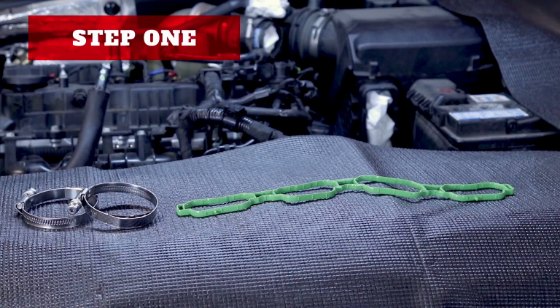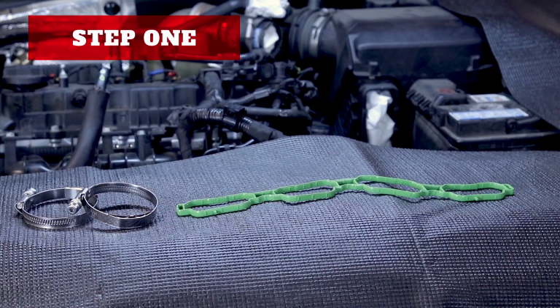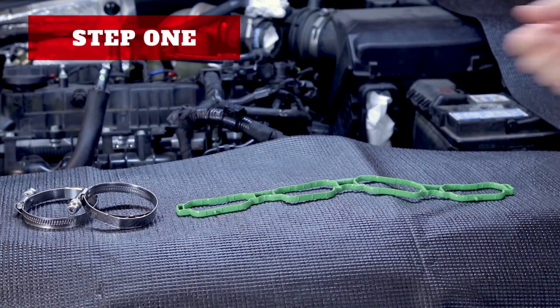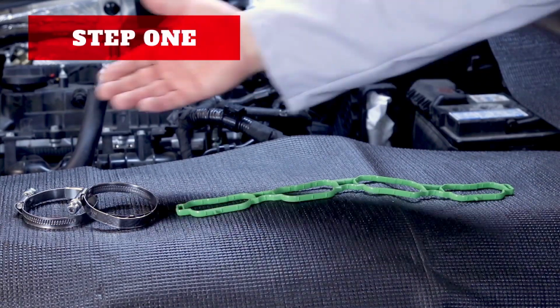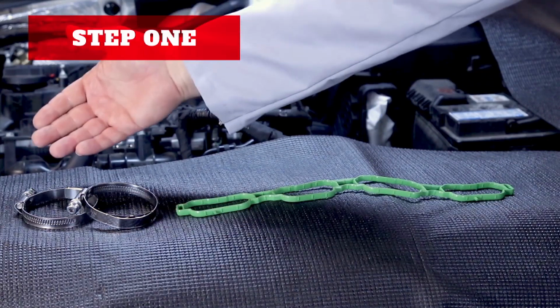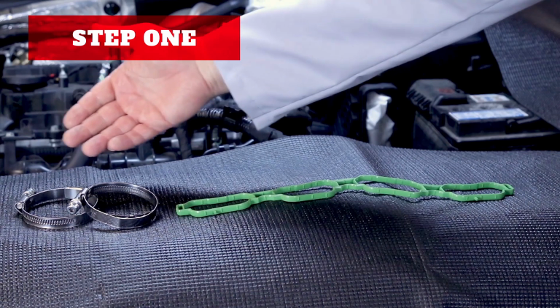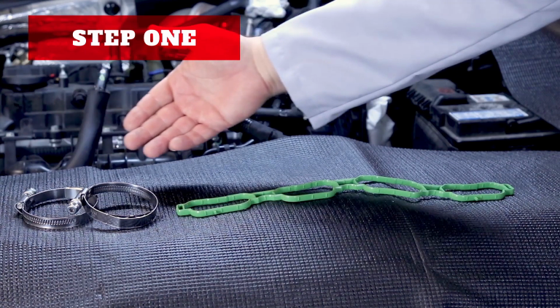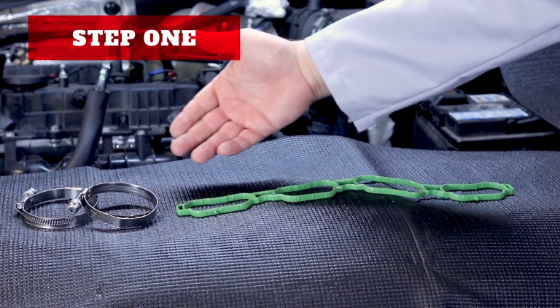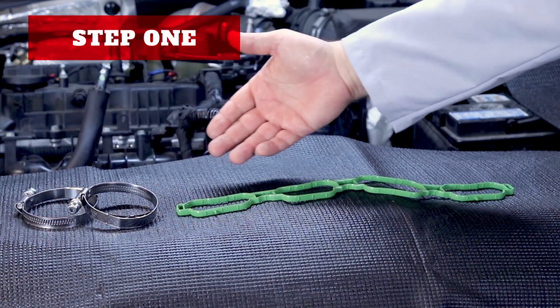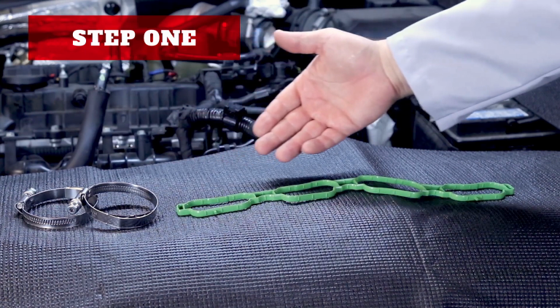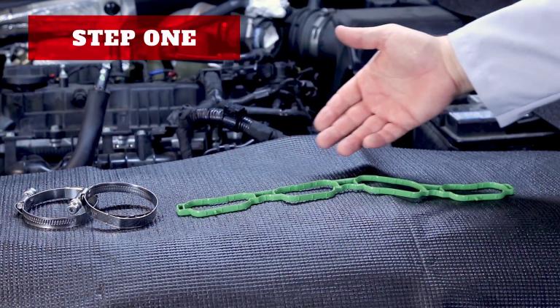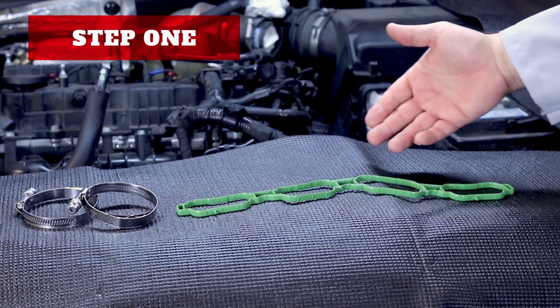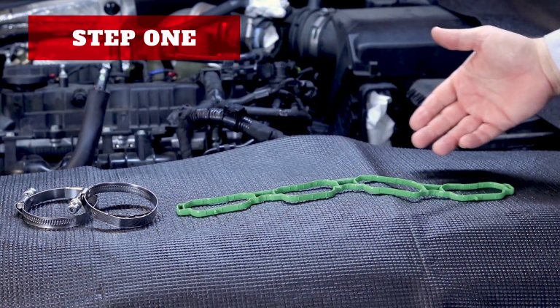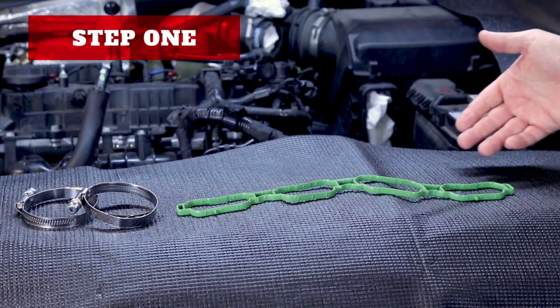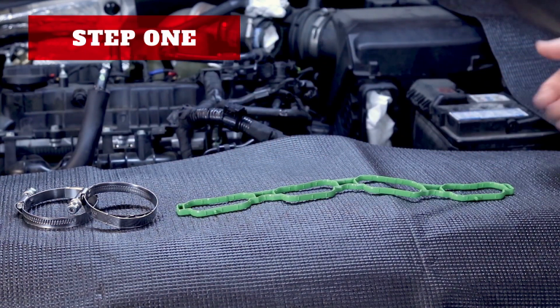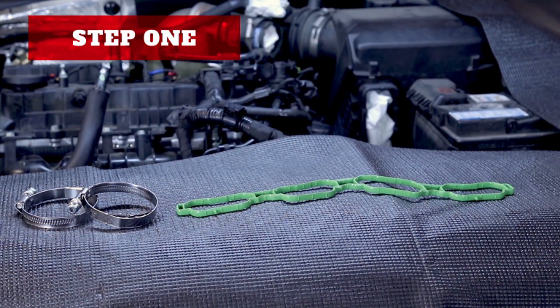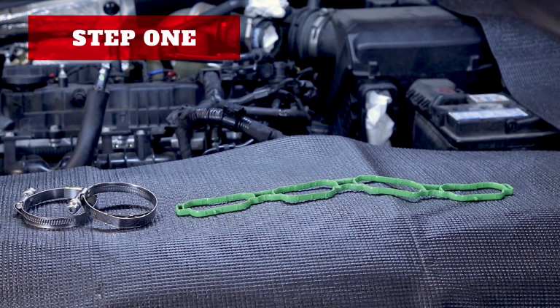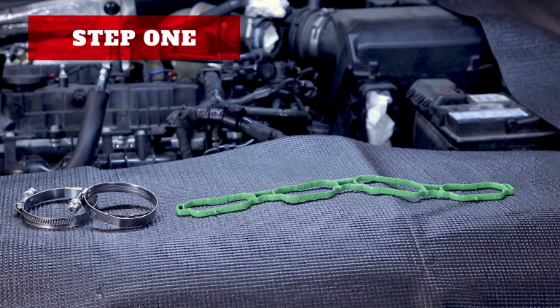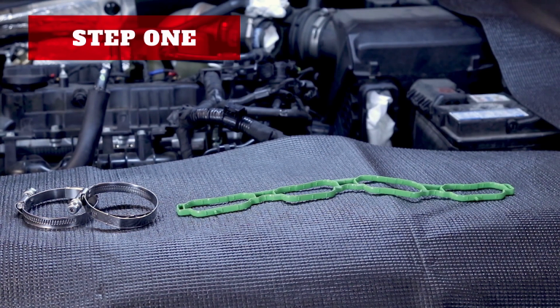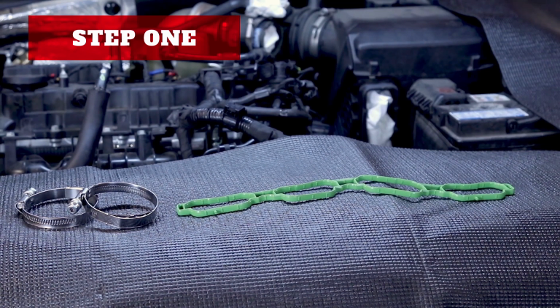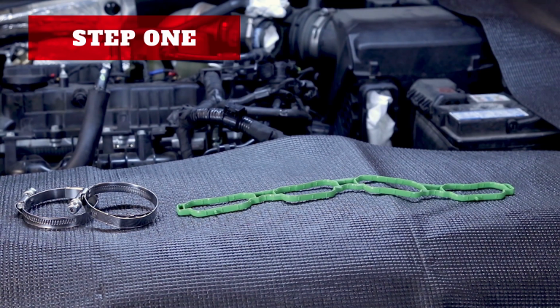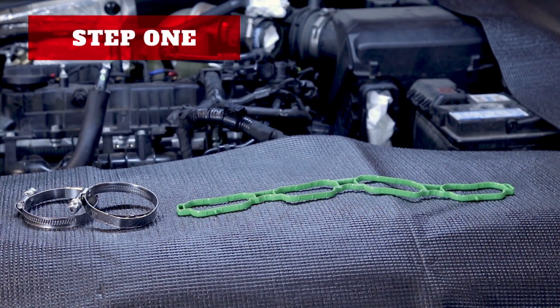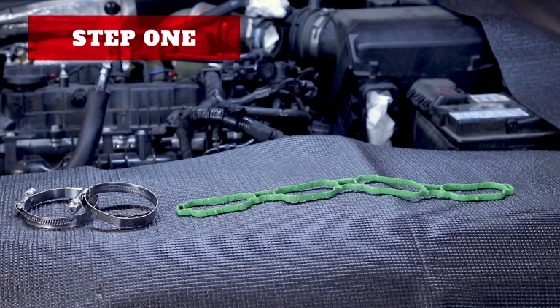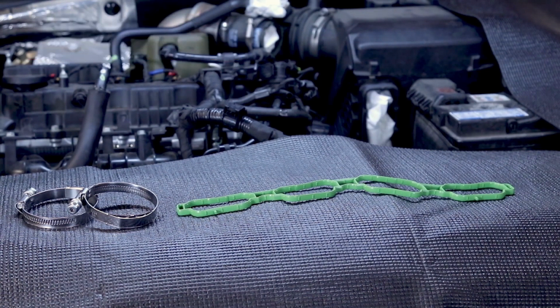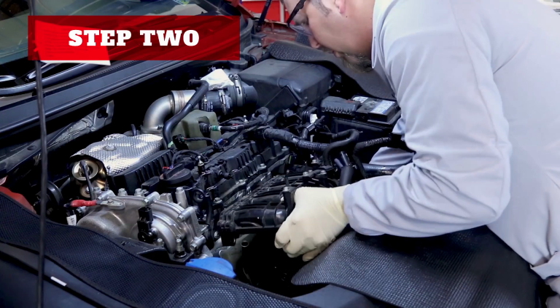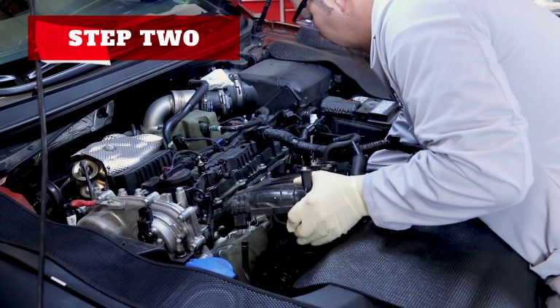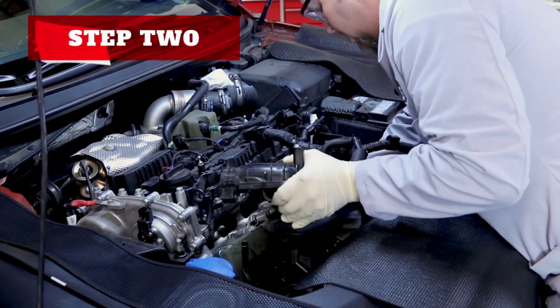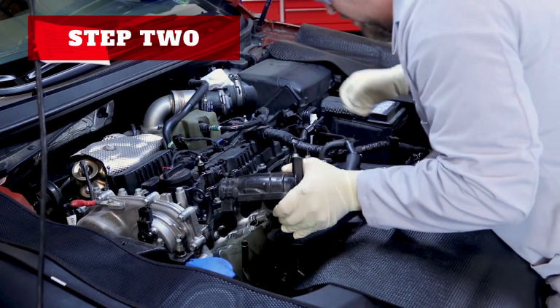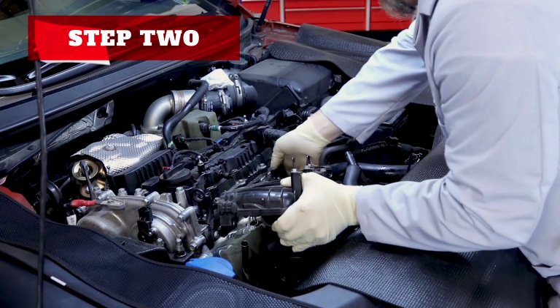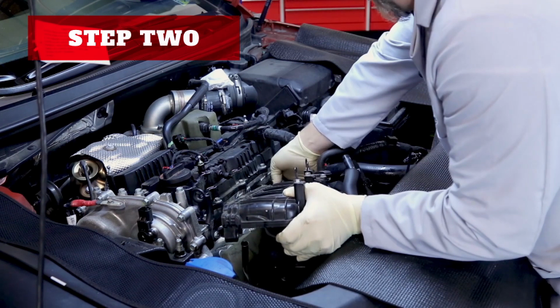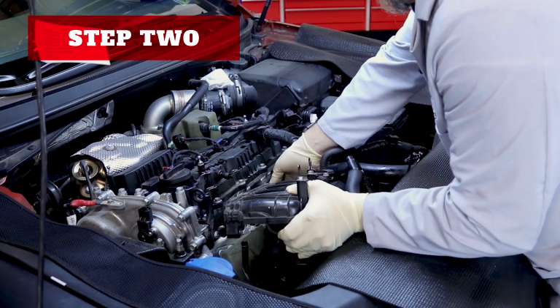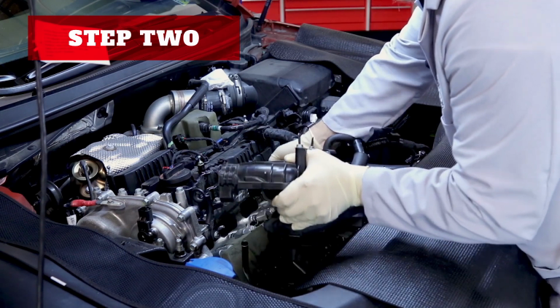Step one: make sure you have the replacement gaskets, bolts, and any additional parts you may want to replace while performing this procedure. Some bolts are torqued to yield and must be replaced once loosened. Step two: remove the intake from the vehicle you will be working on.